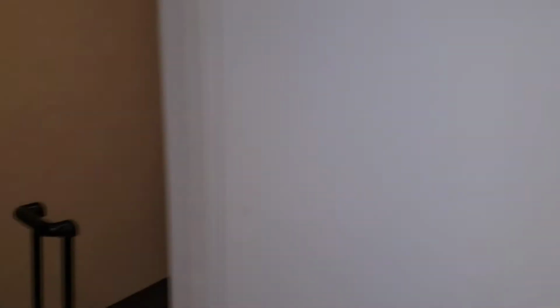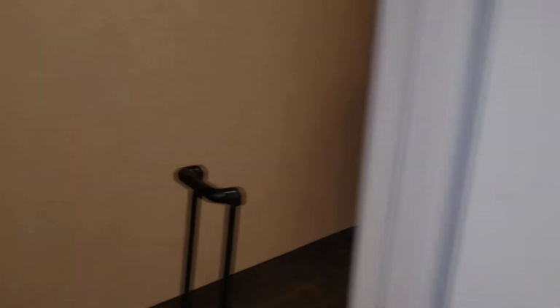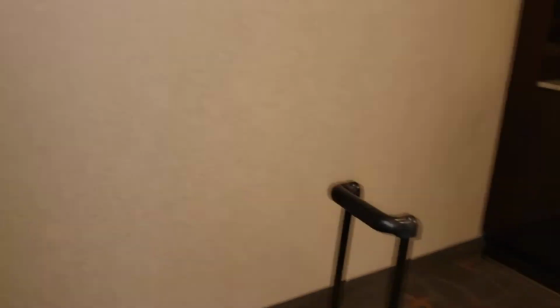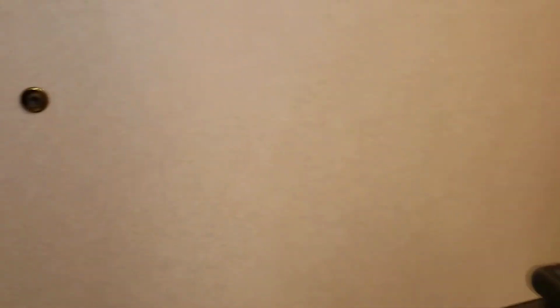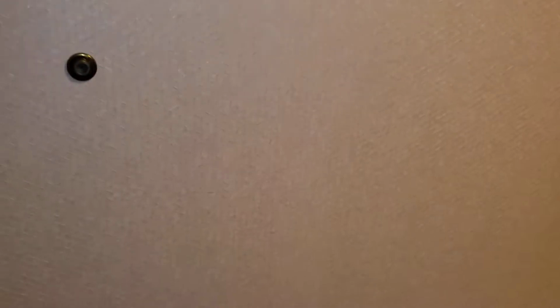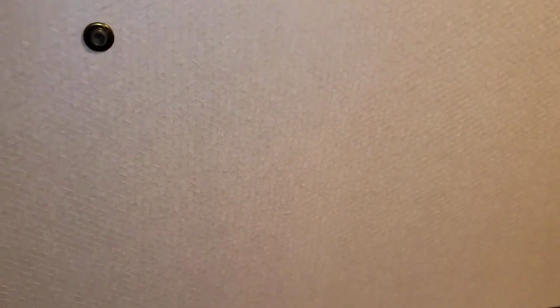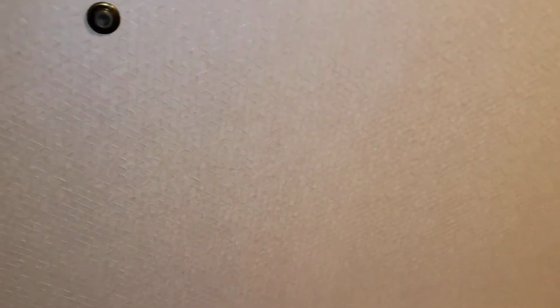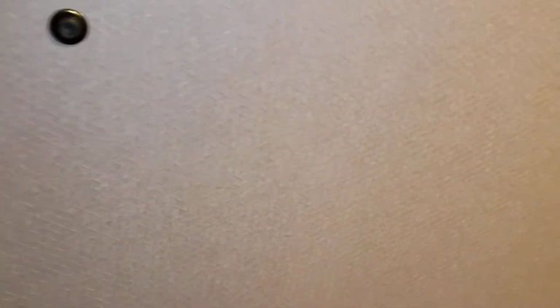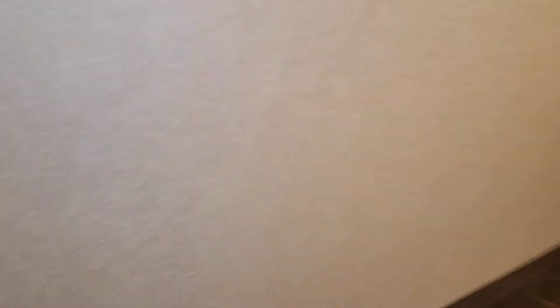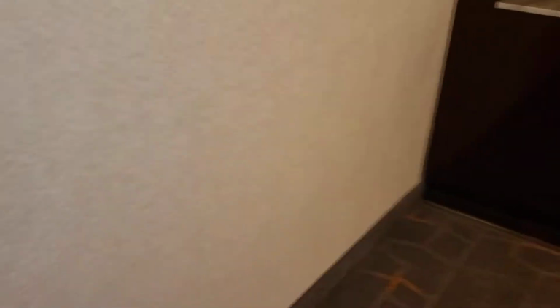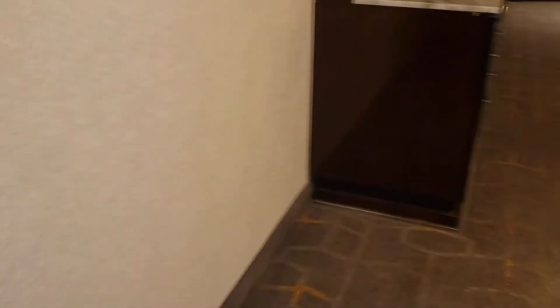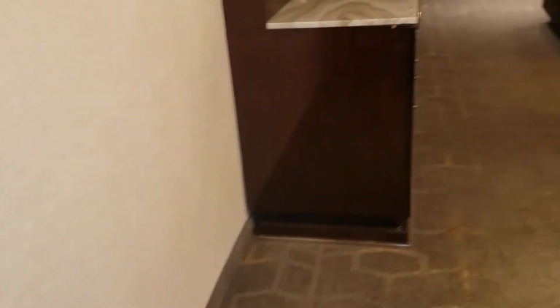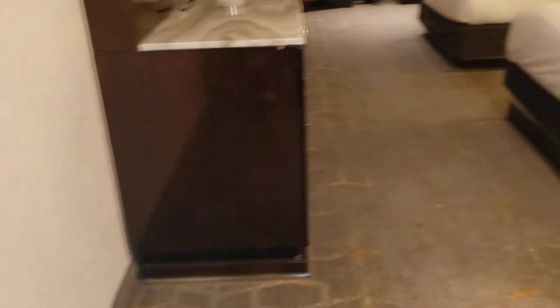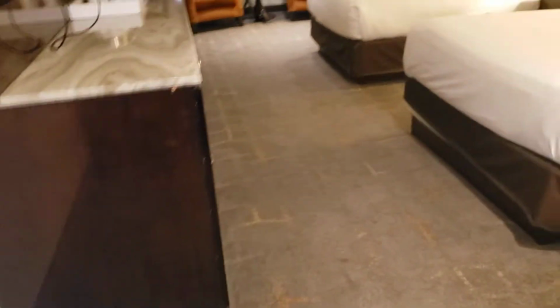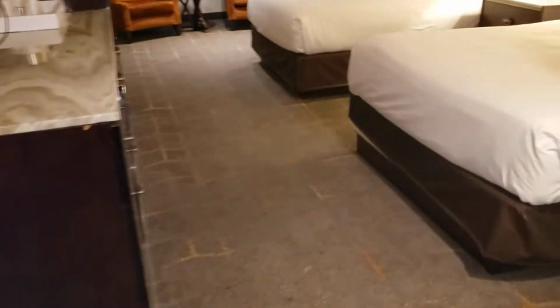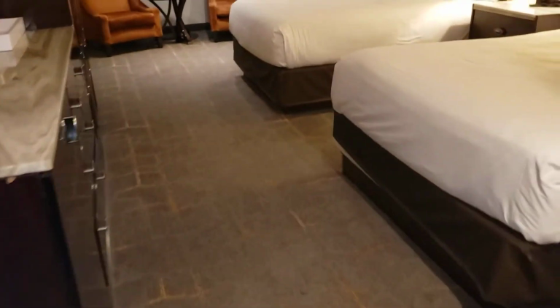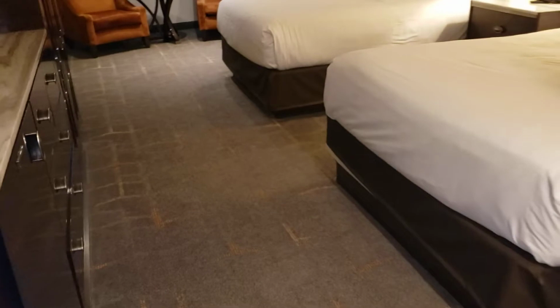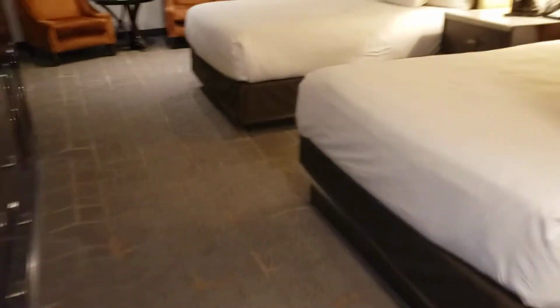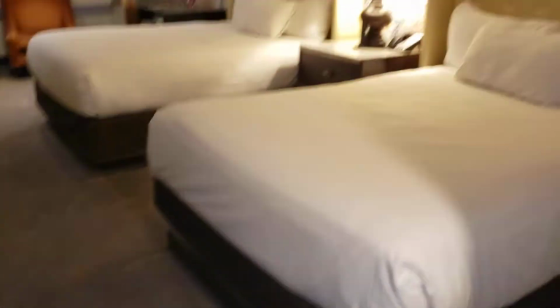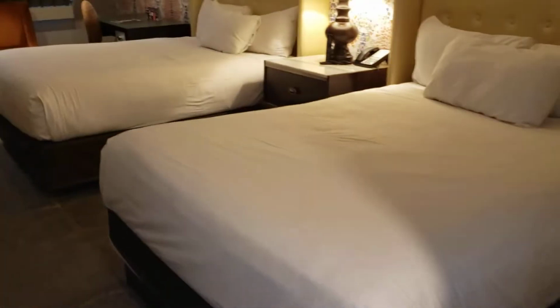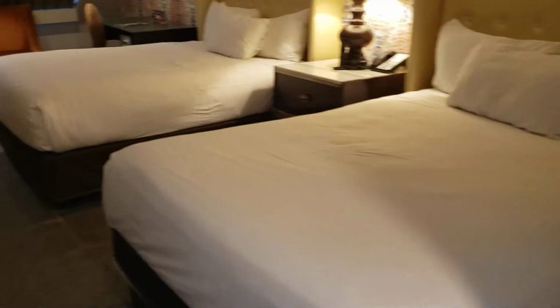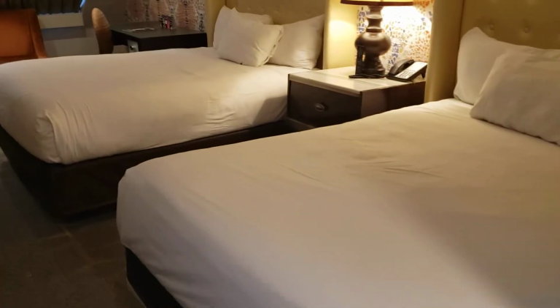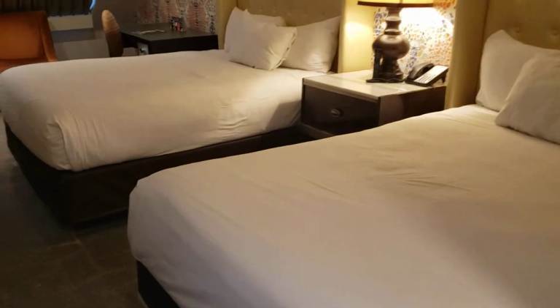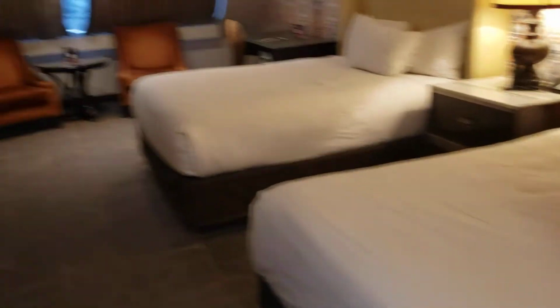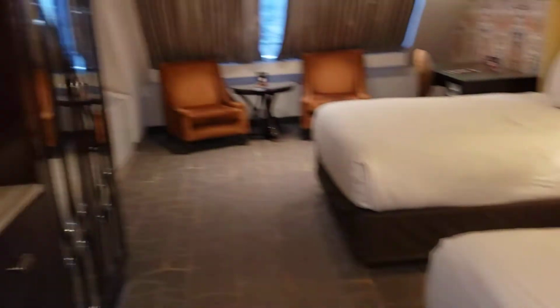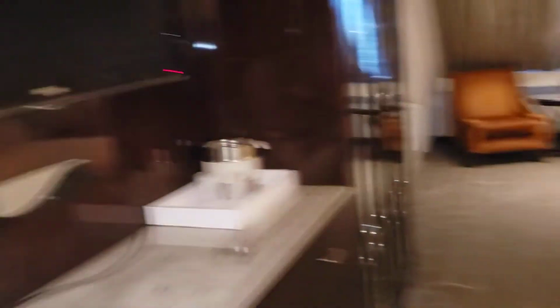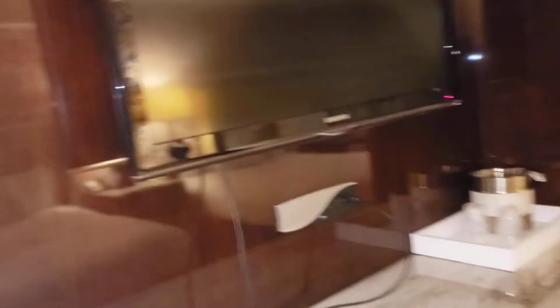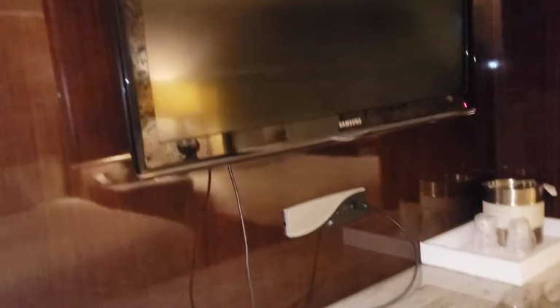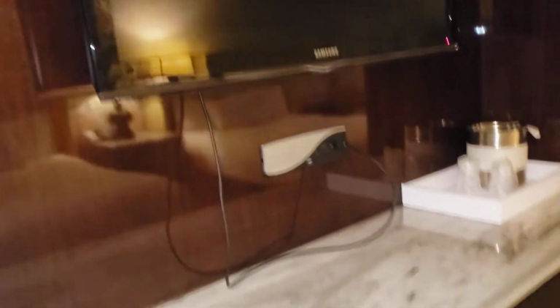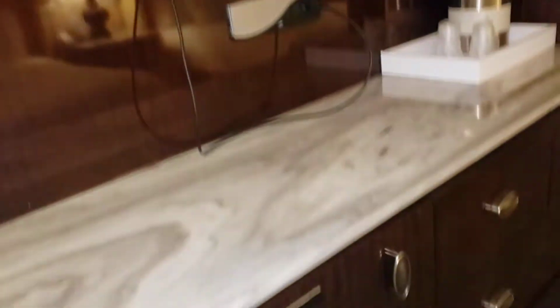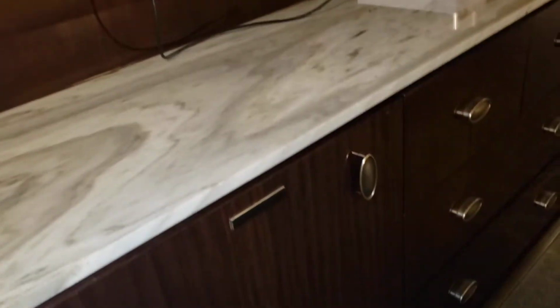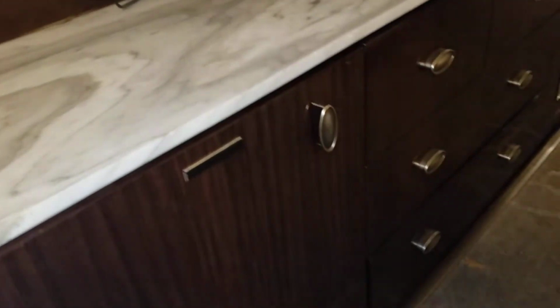All right, the room itself. A couple beds, TV — pretty standard.